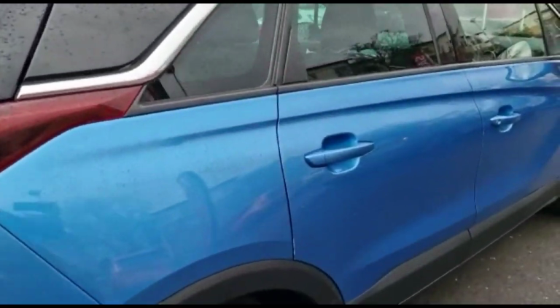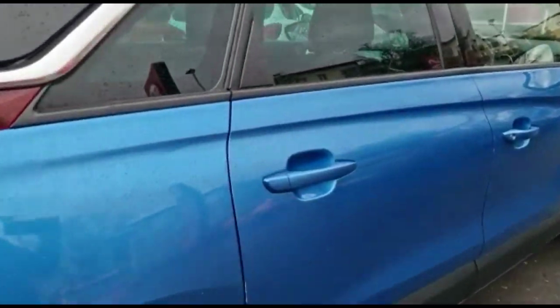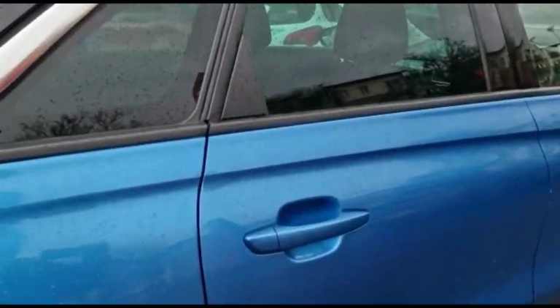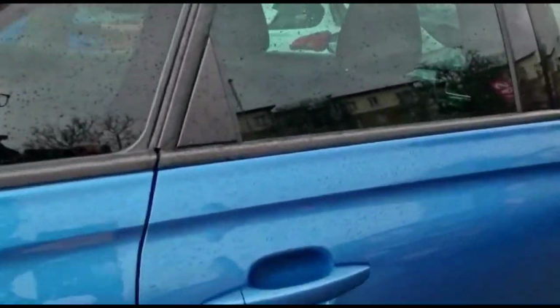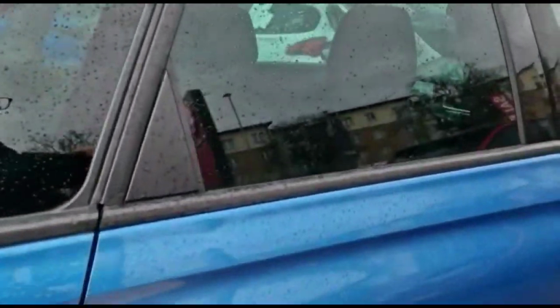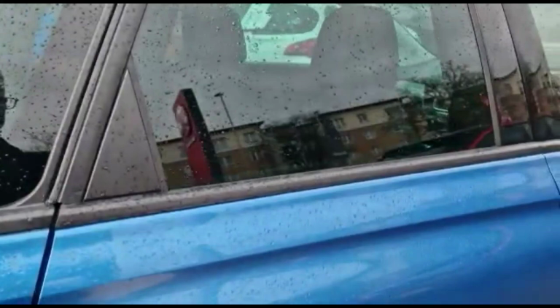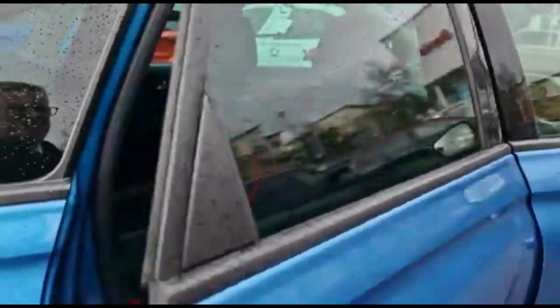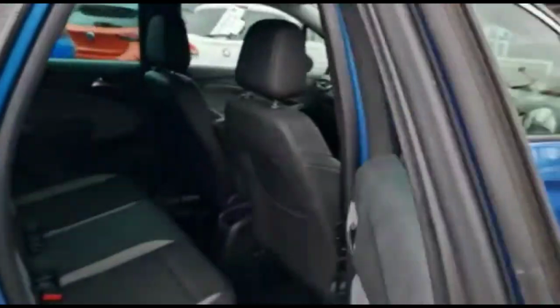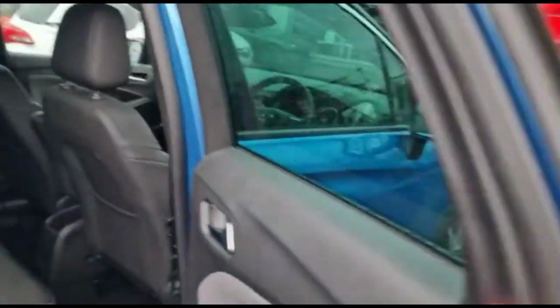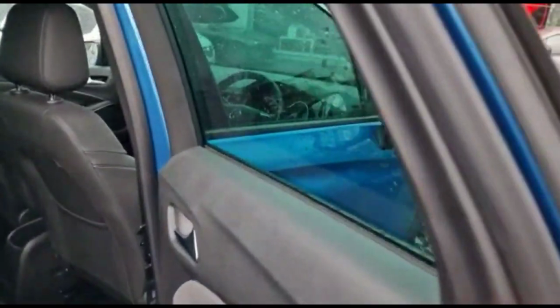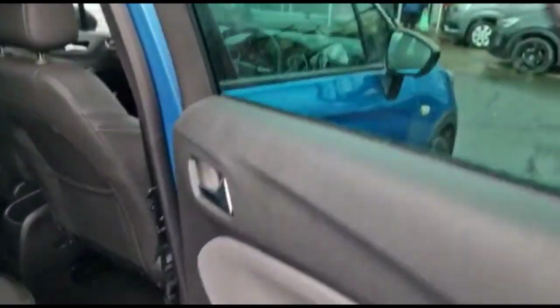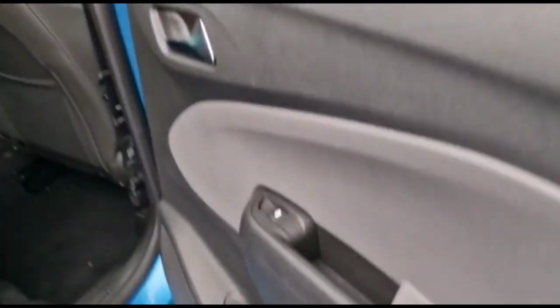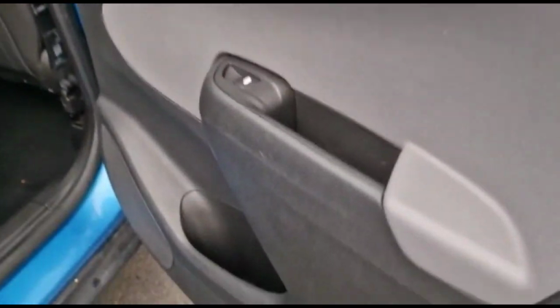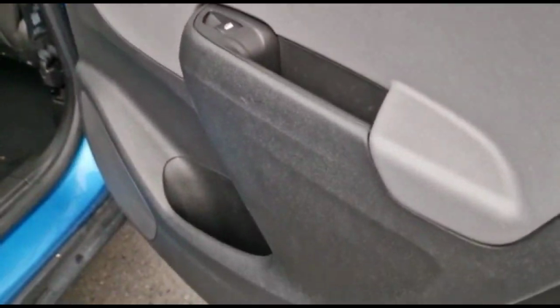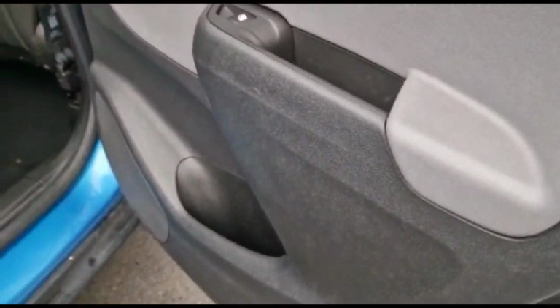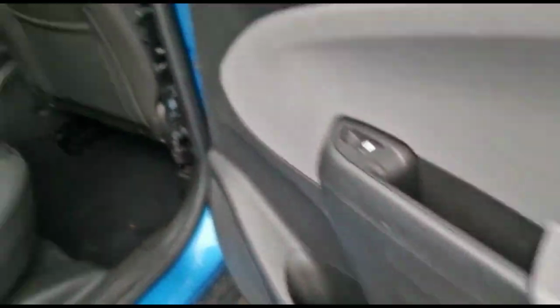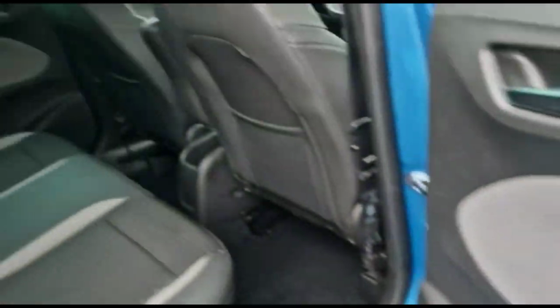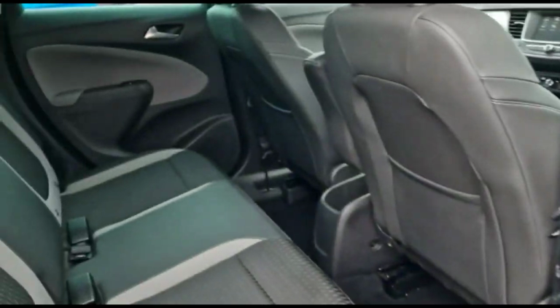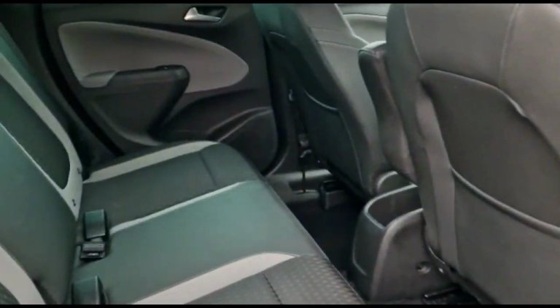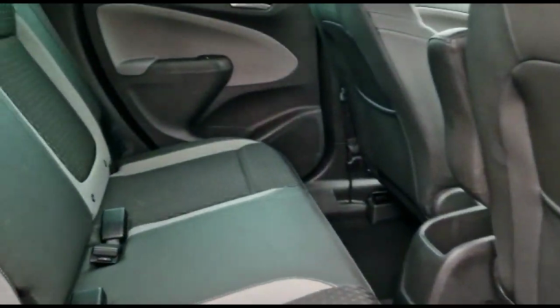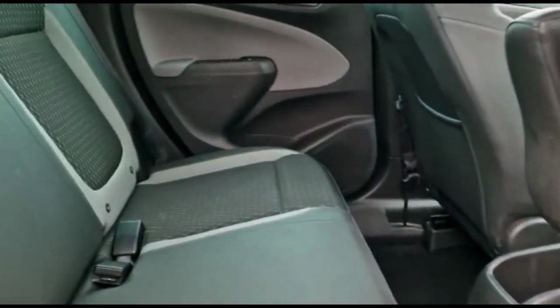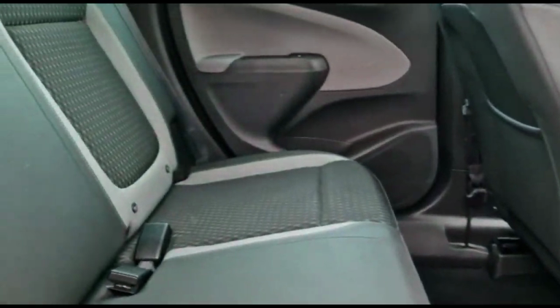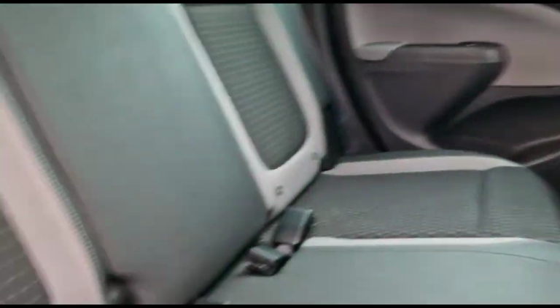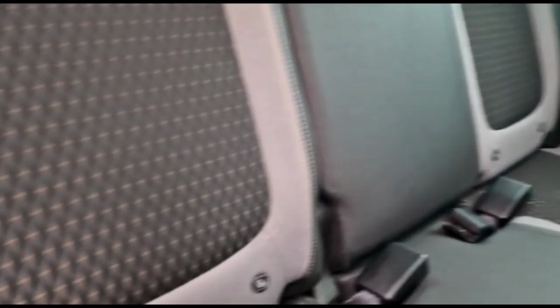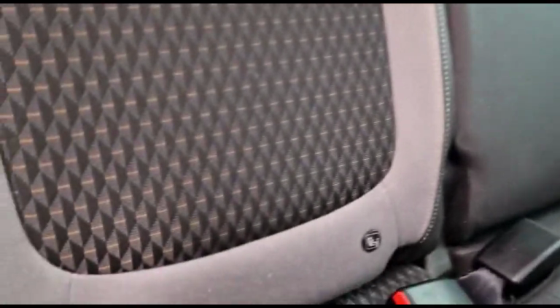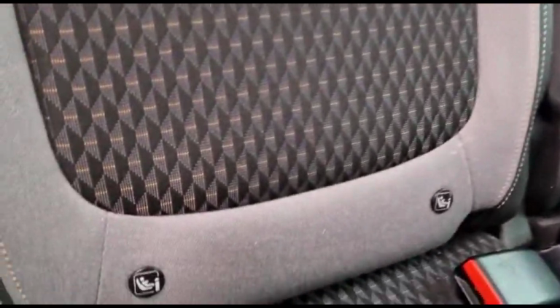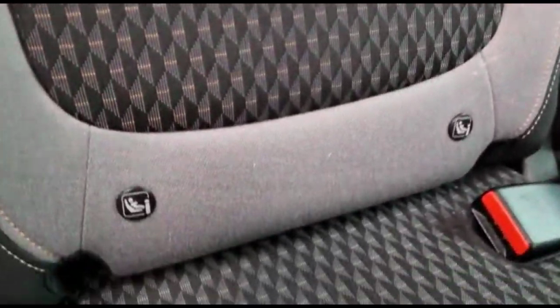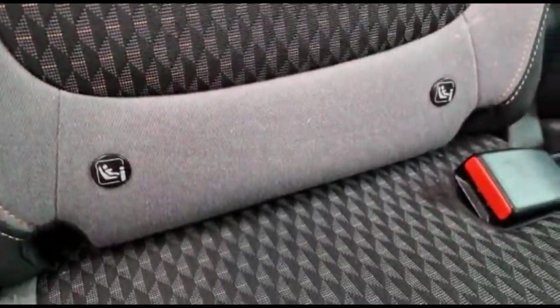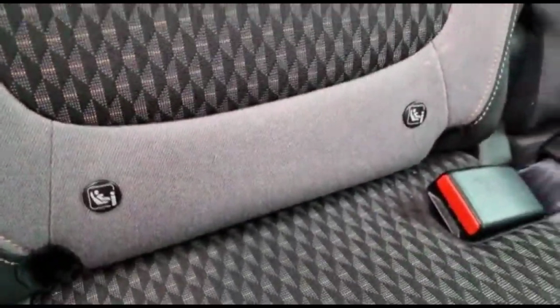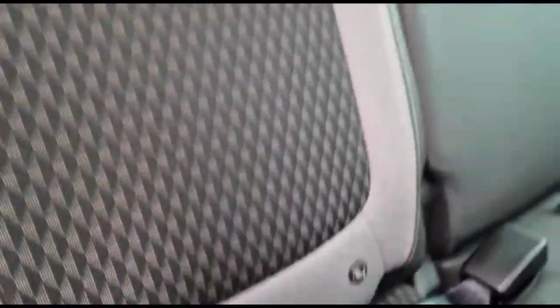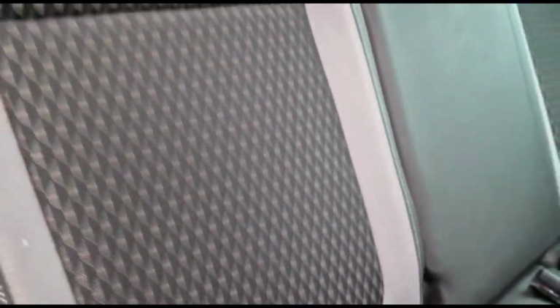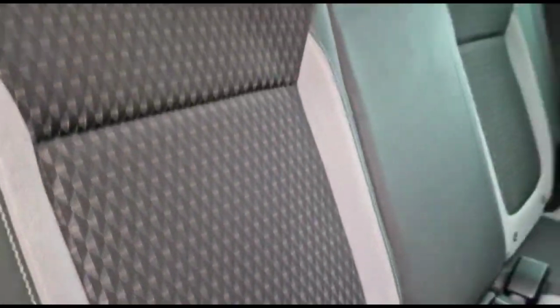As we take a look inside the rear, you'll see contrasting grey and black leather, with Isofix provision on the outer rear seats.